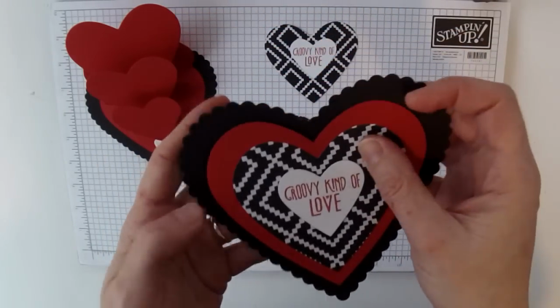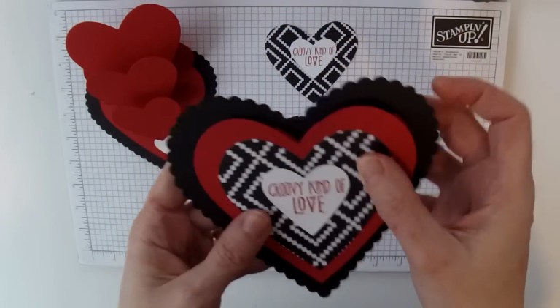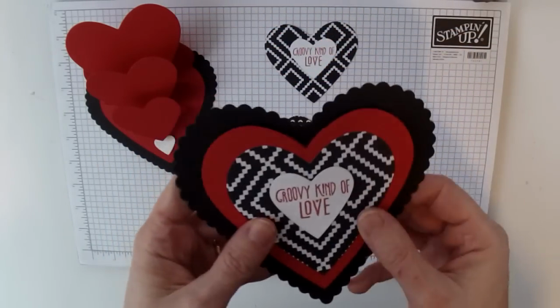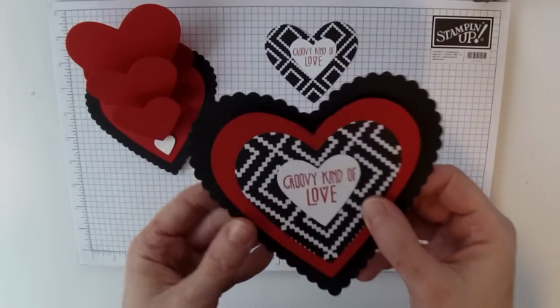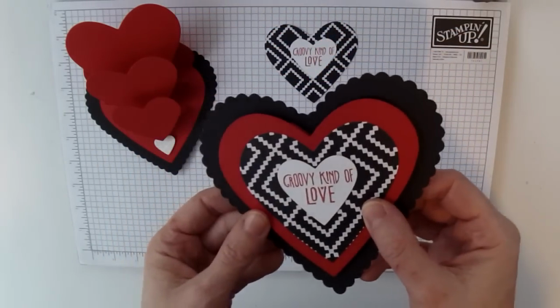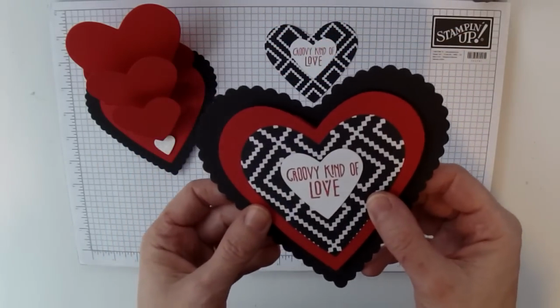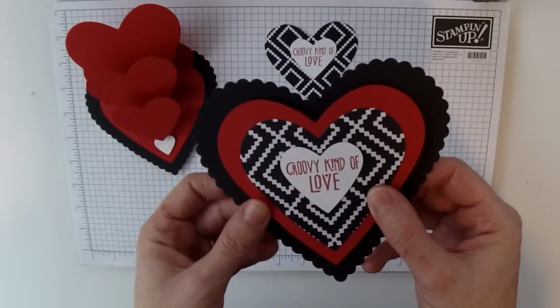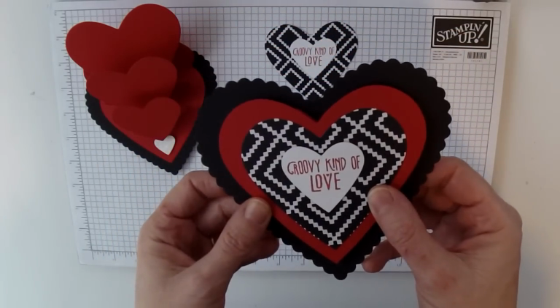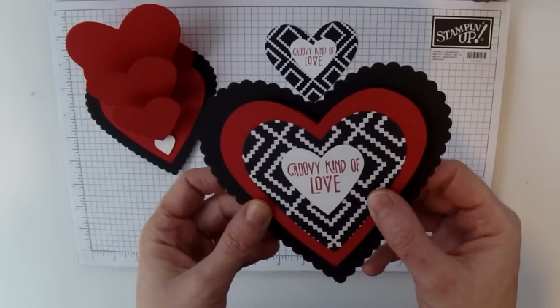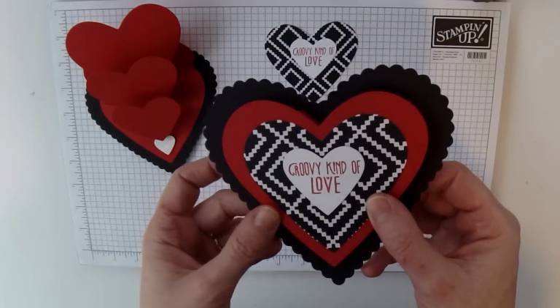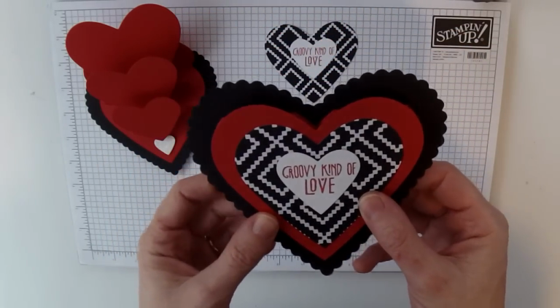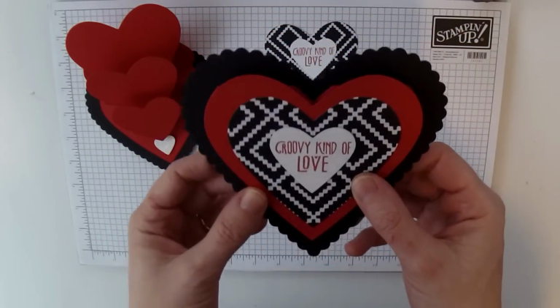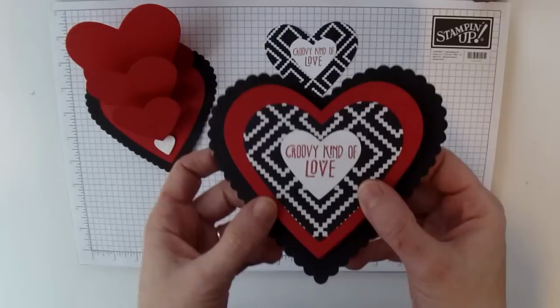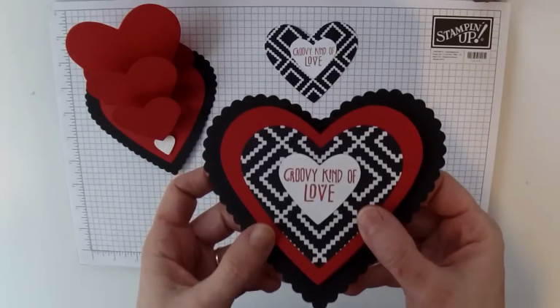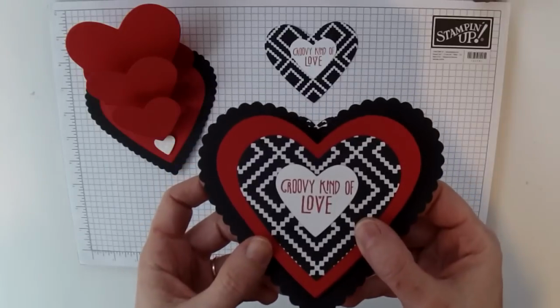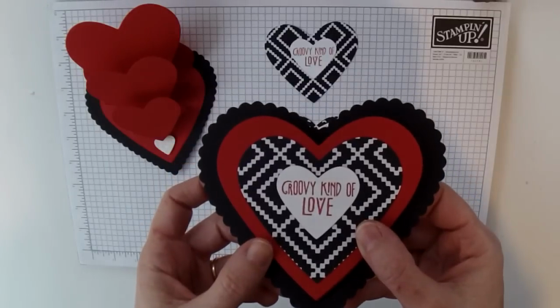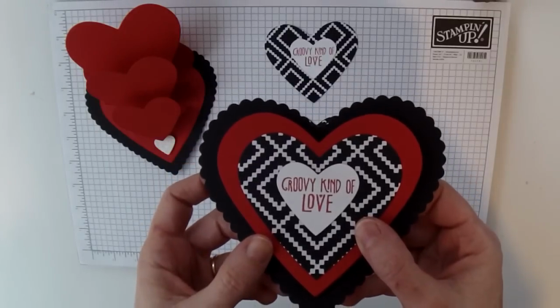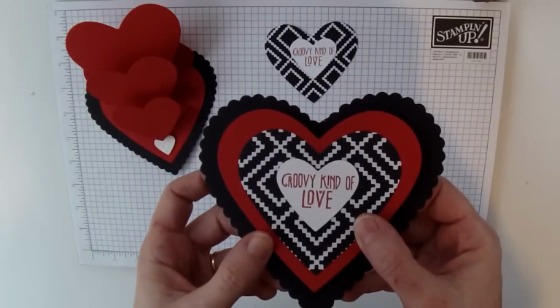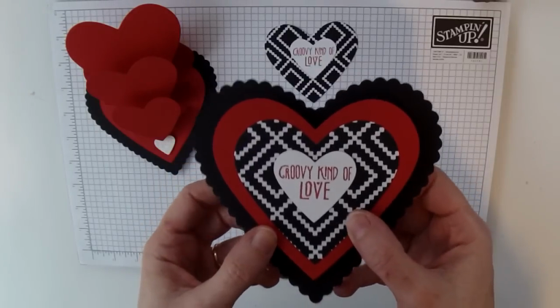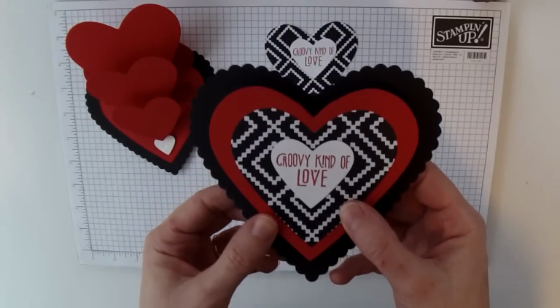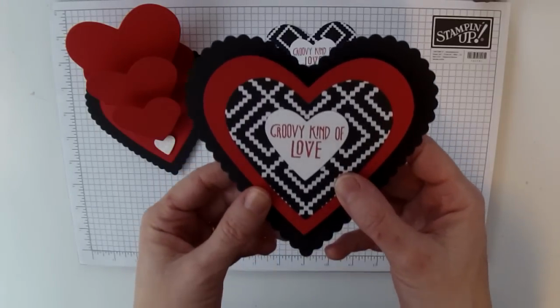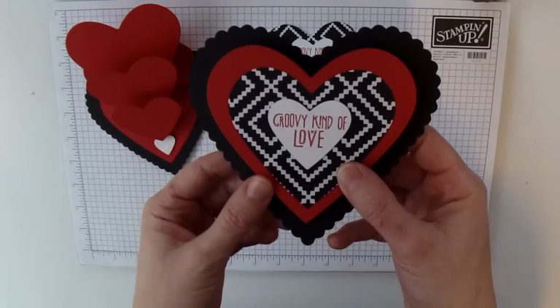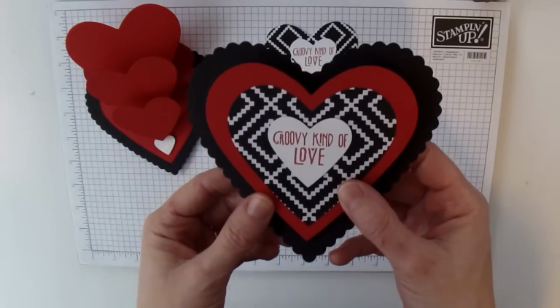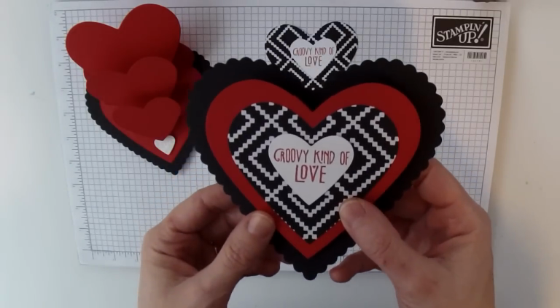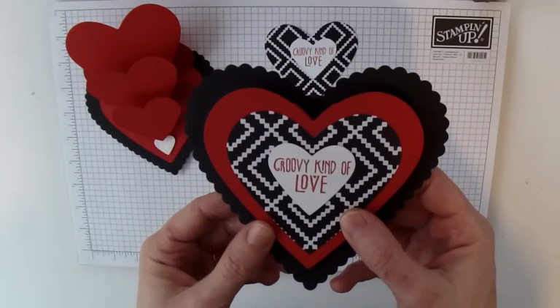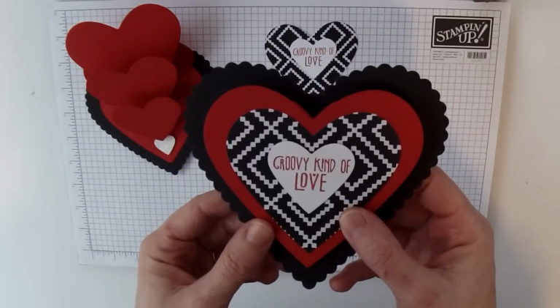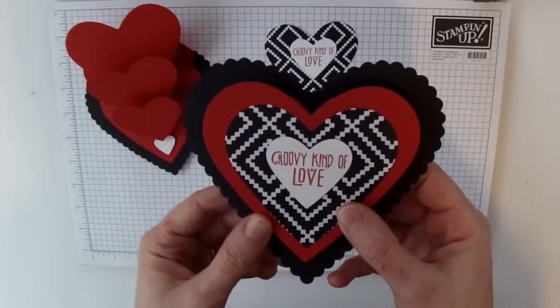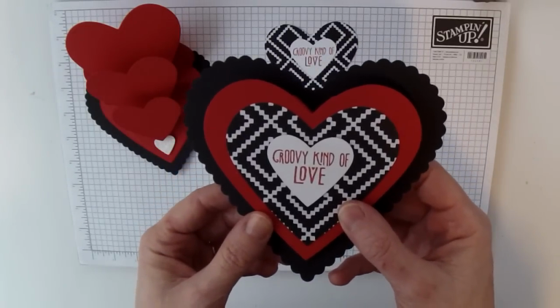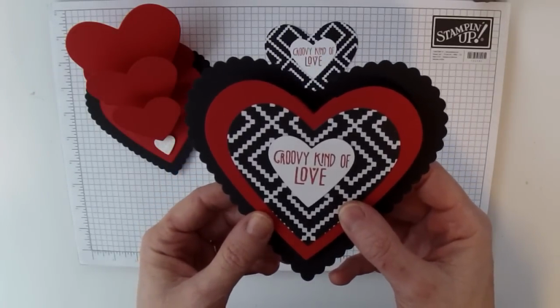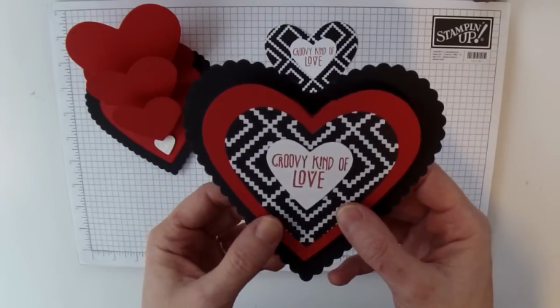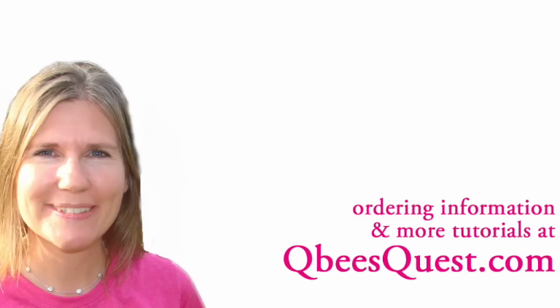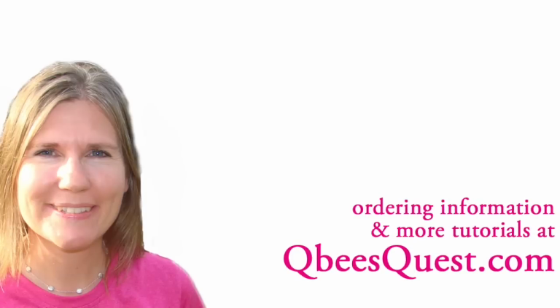All the supplies you'll need to make this card will be available for purchase on my blog. I hope you've enjoyed this tutorial. Bye for now!